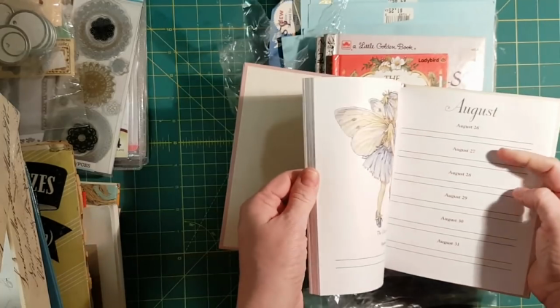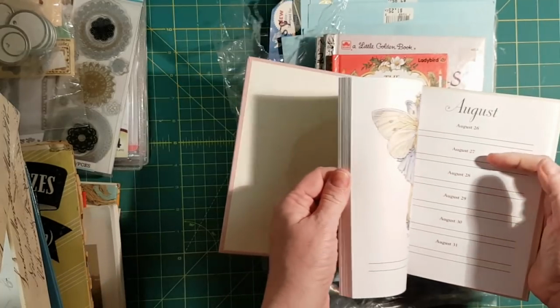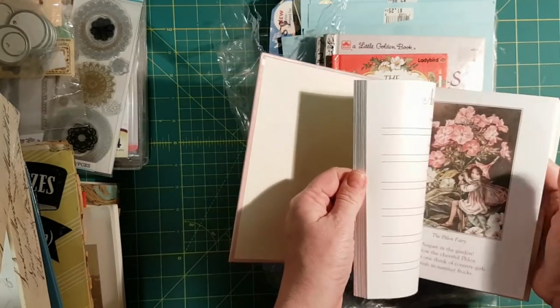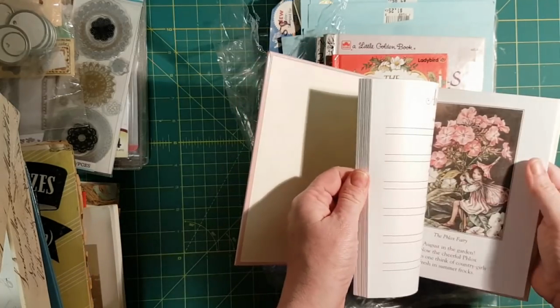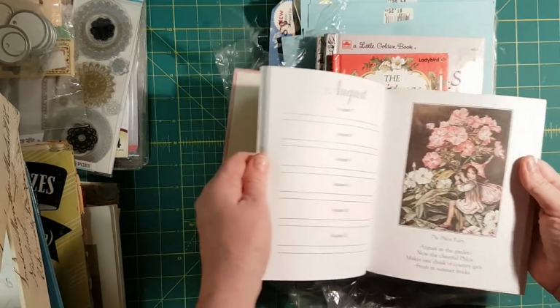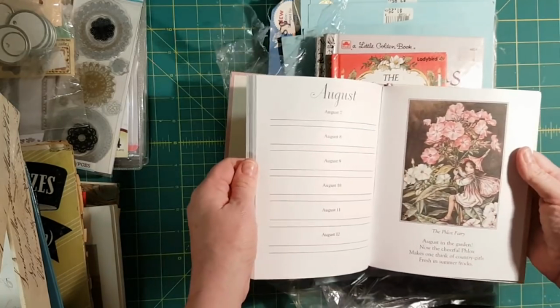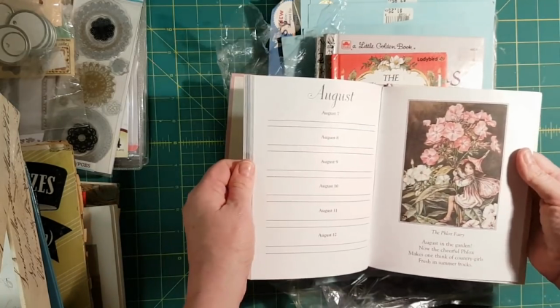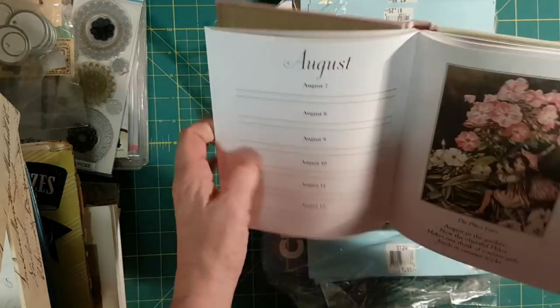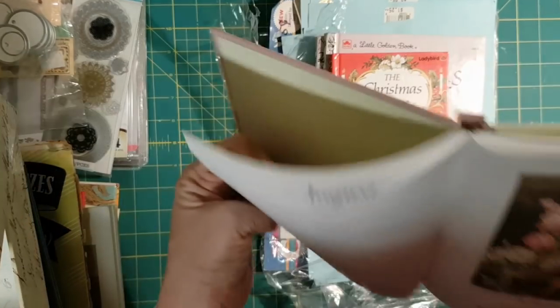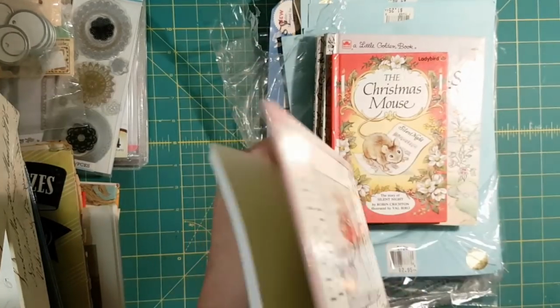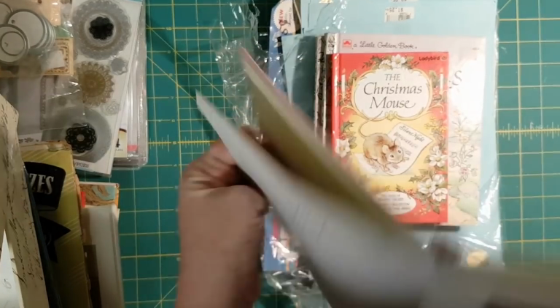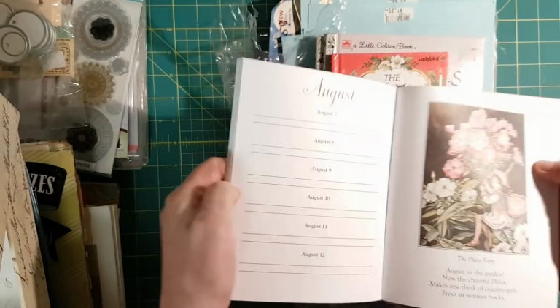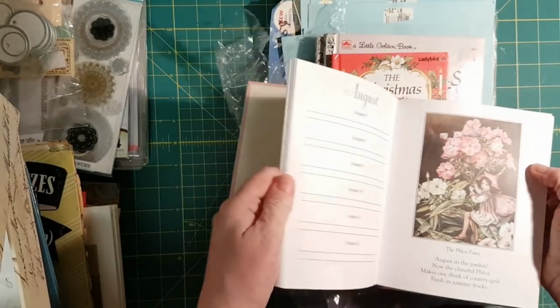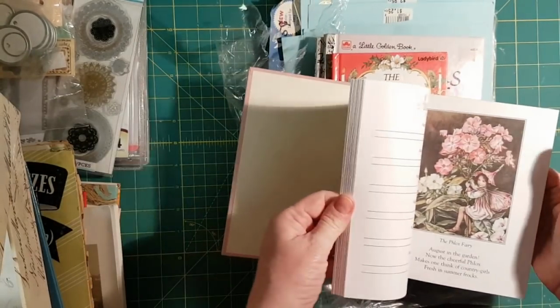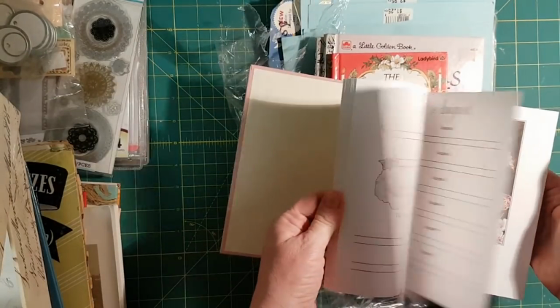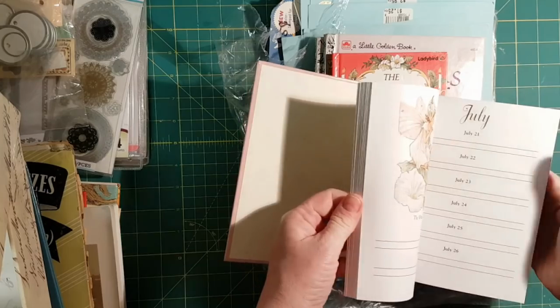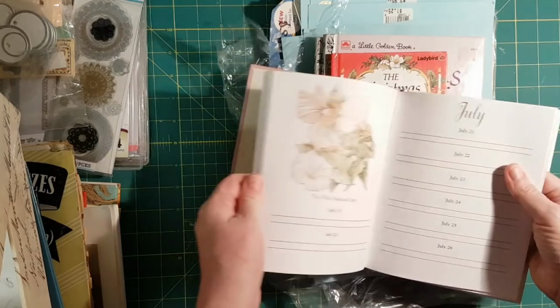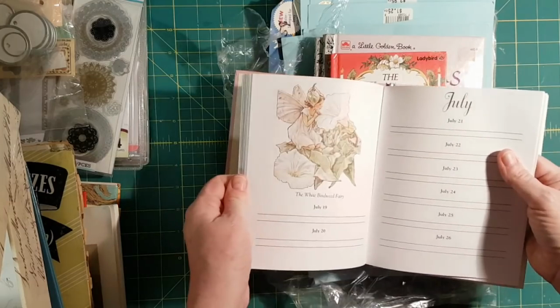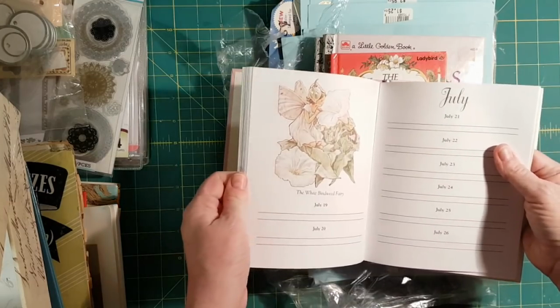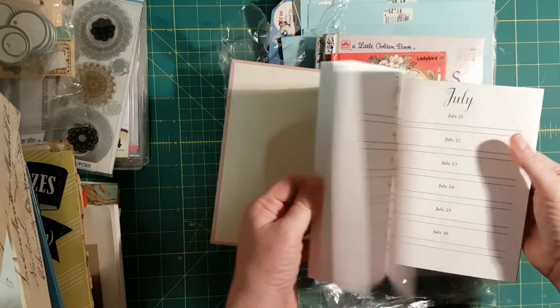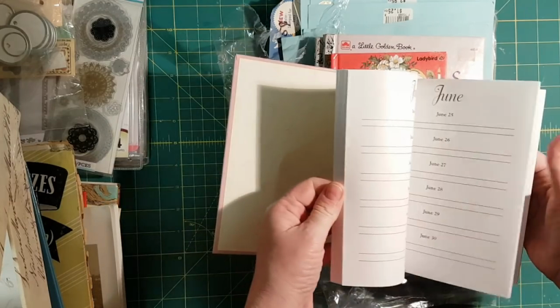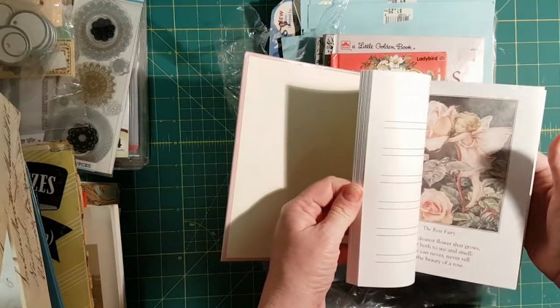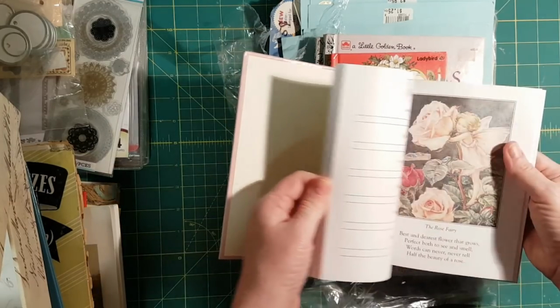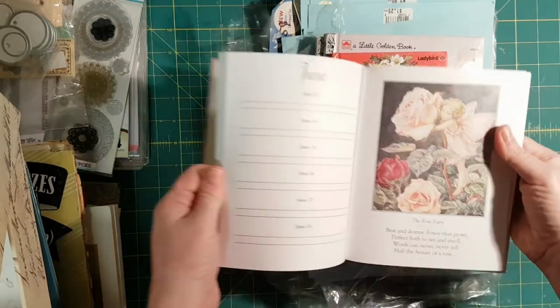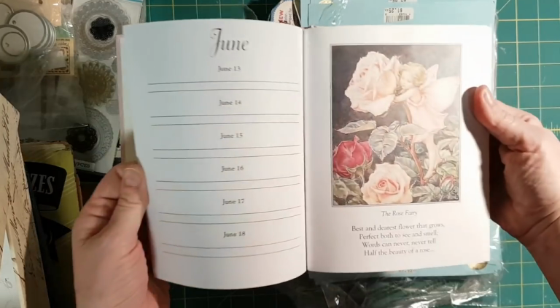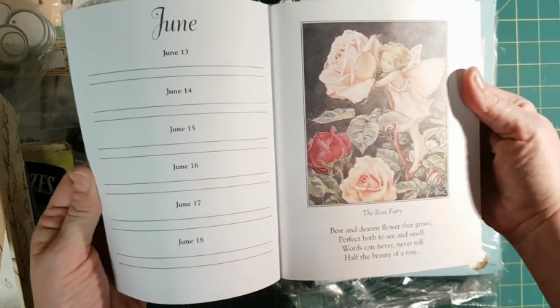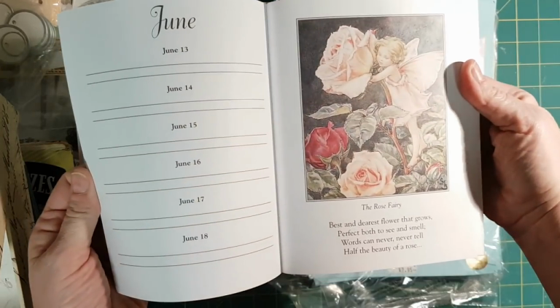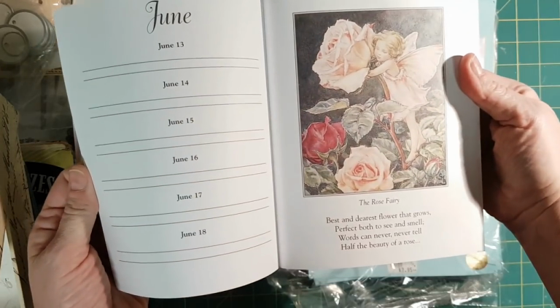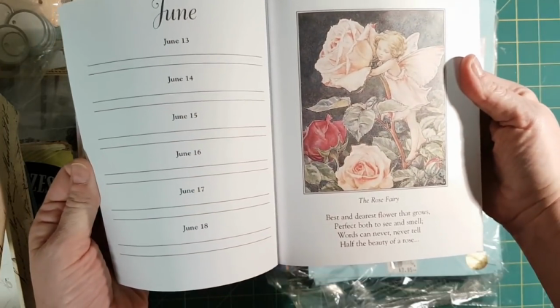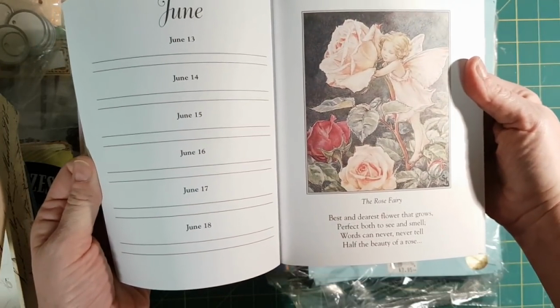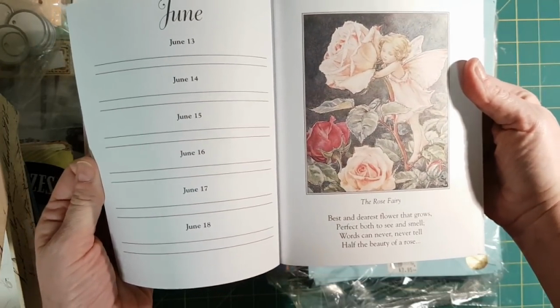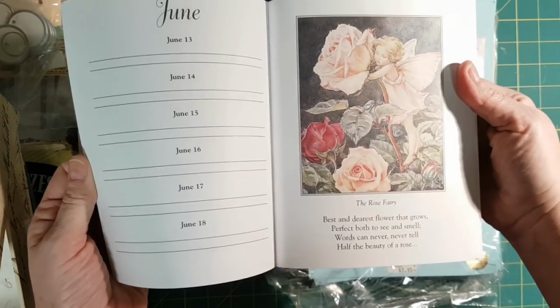That'll be easy to take these out because it looks like it already wants to pop out. Look at that — isn't she a sweetie?